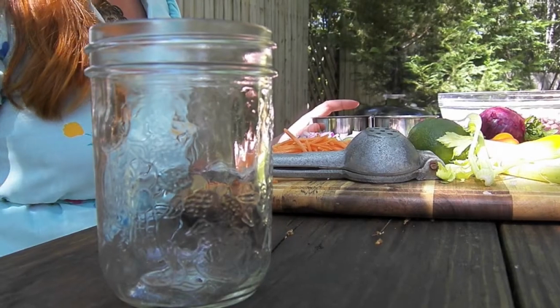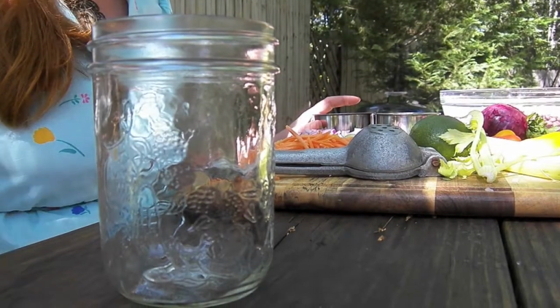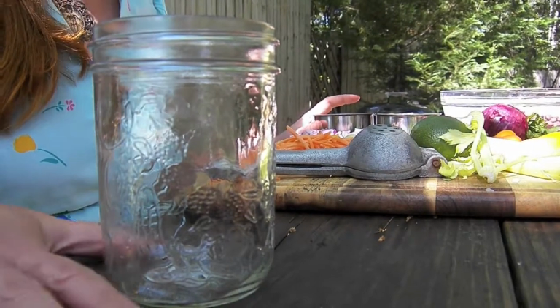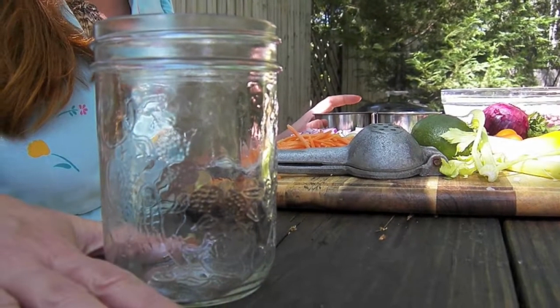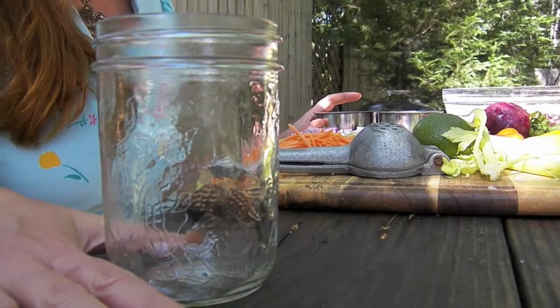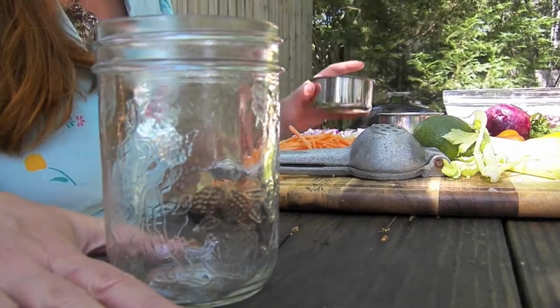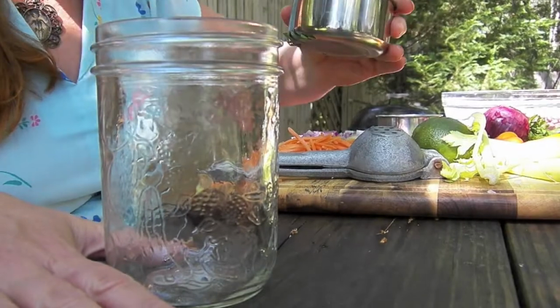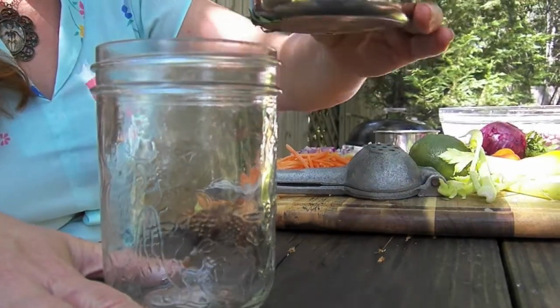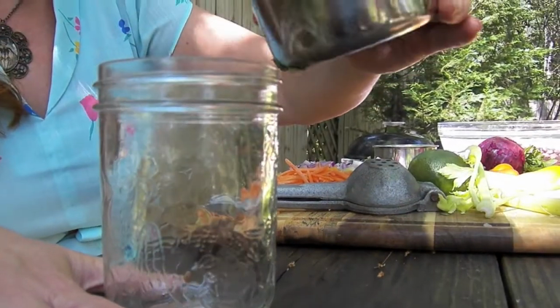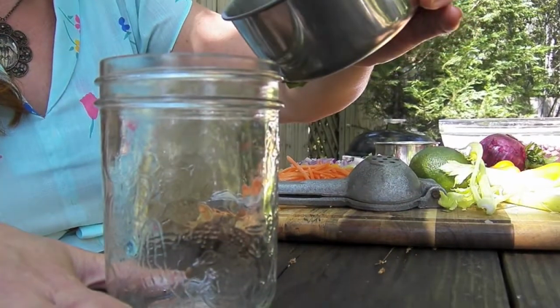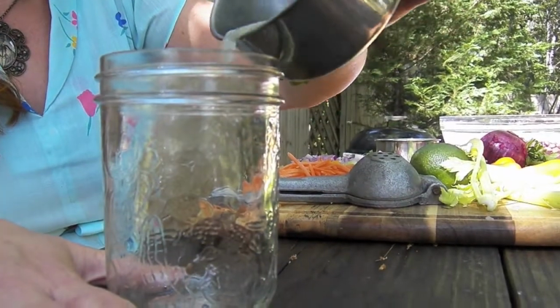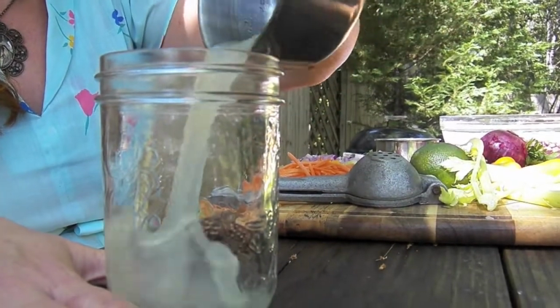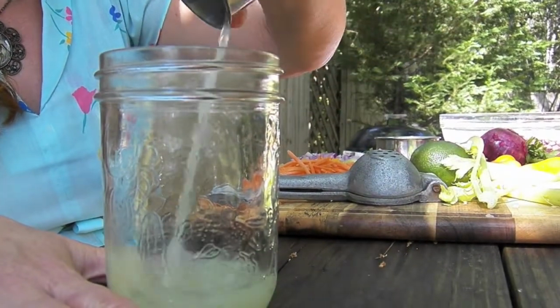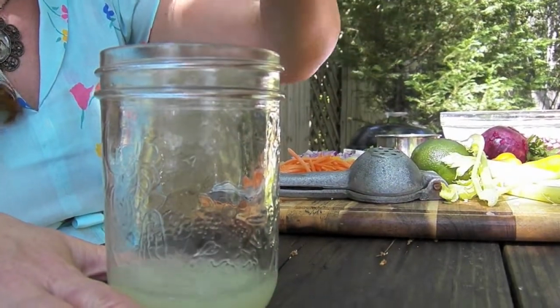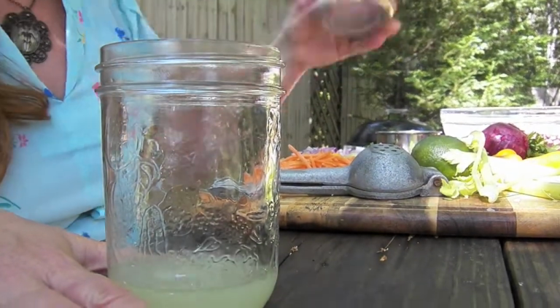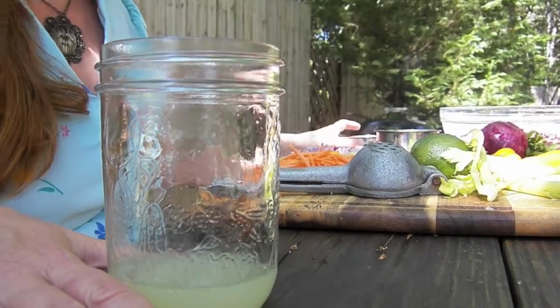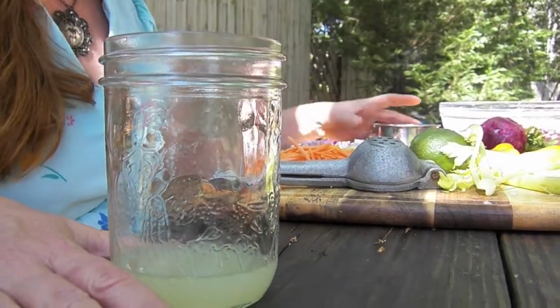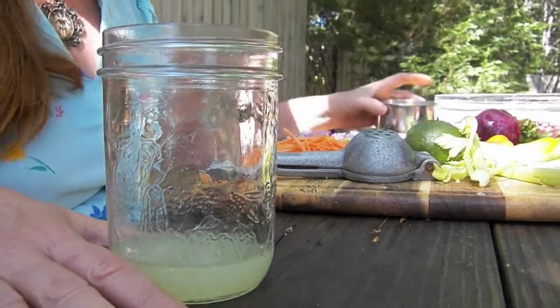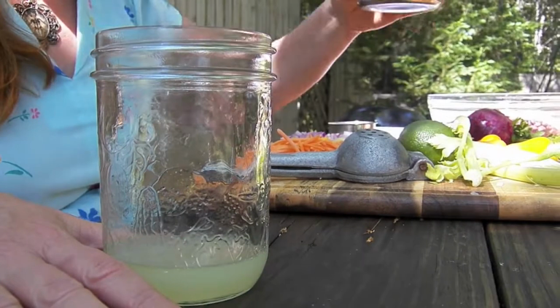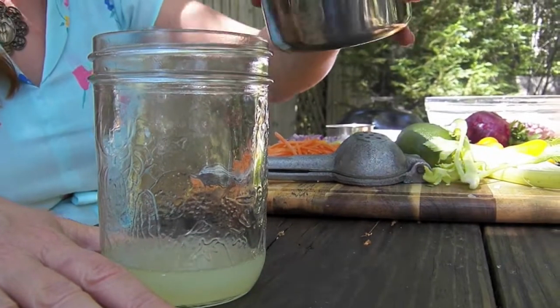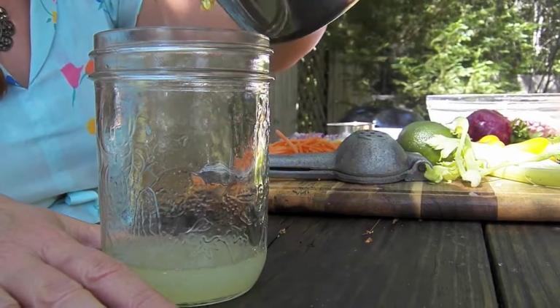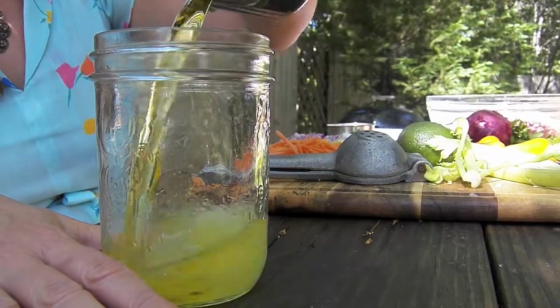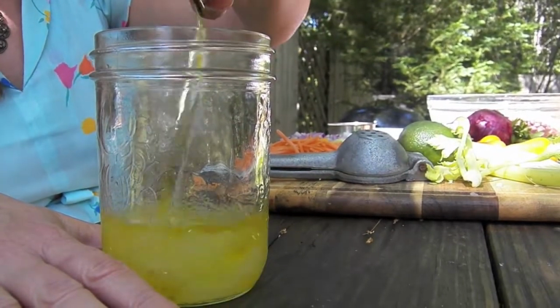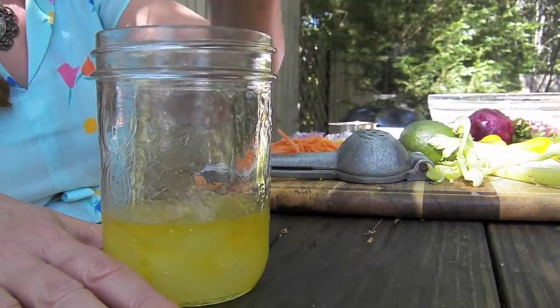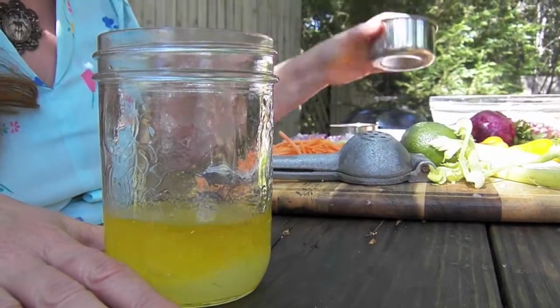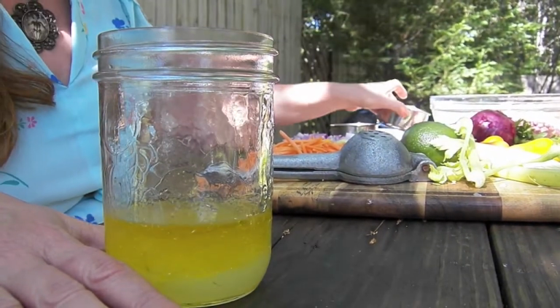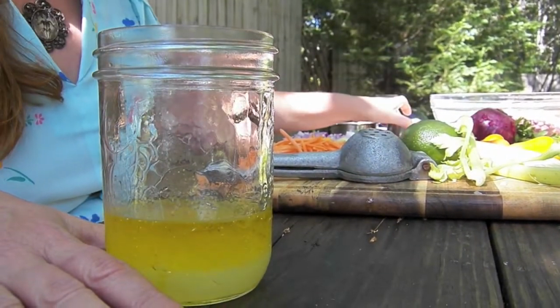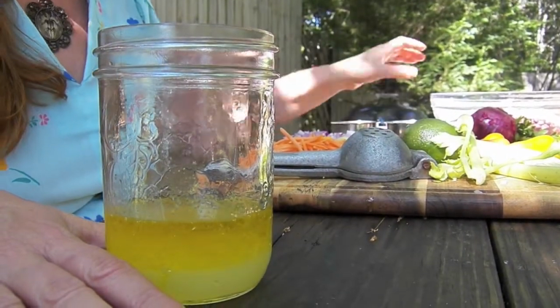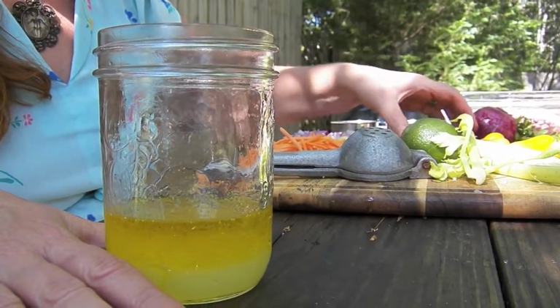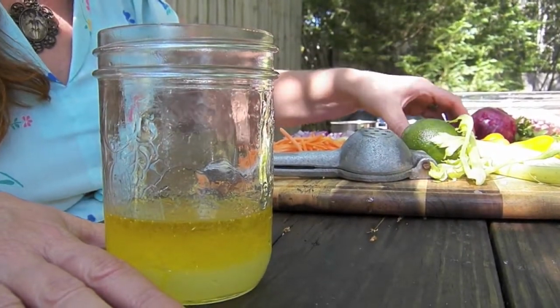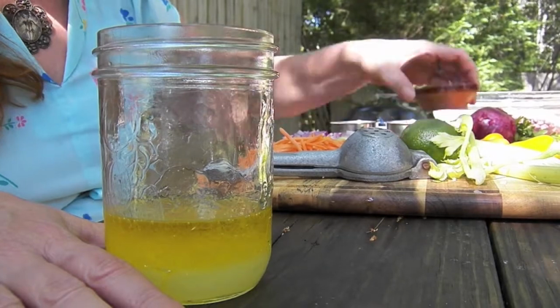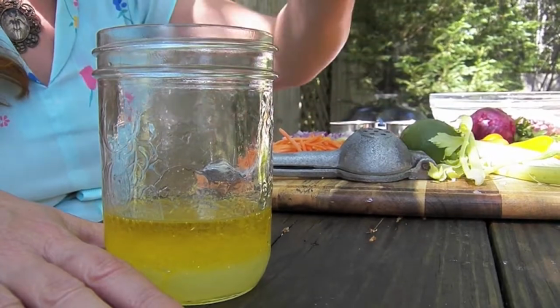I like to mix my dressings just up in a simple jar. So here is our one-third of a cup of lime juice, half a cup of olive oil, and some sugar, salt, and pepper.